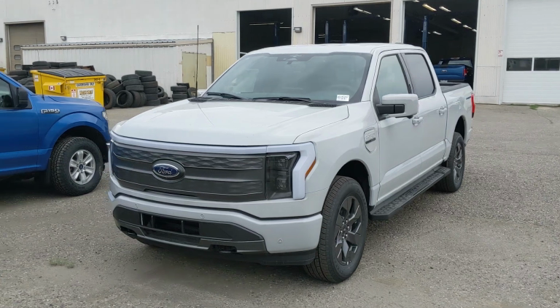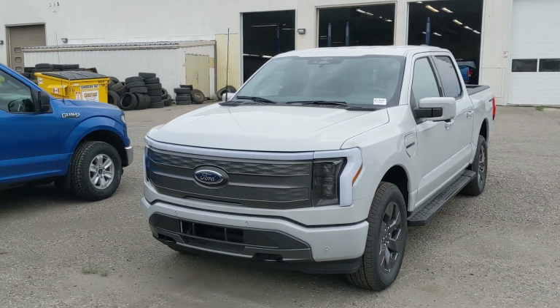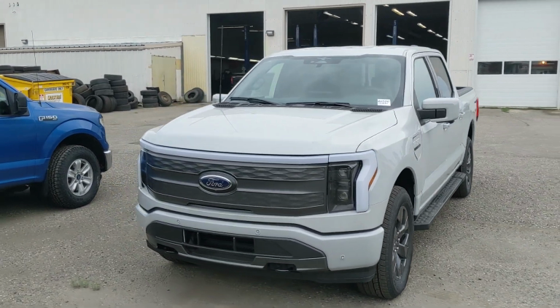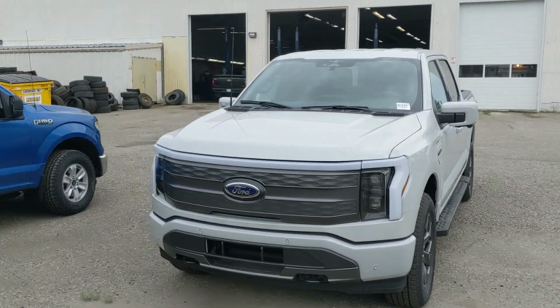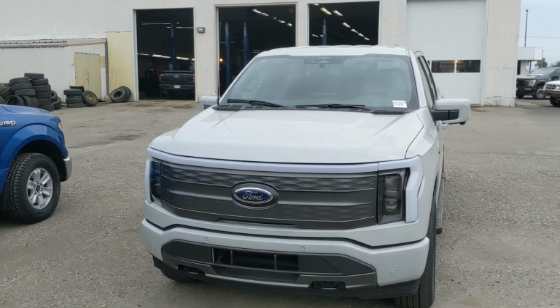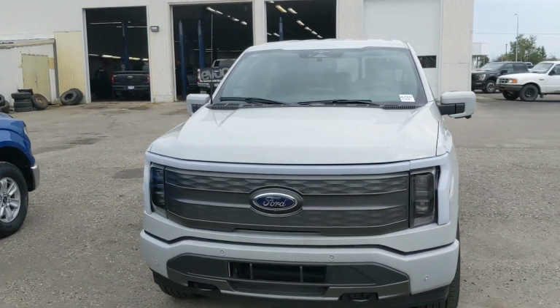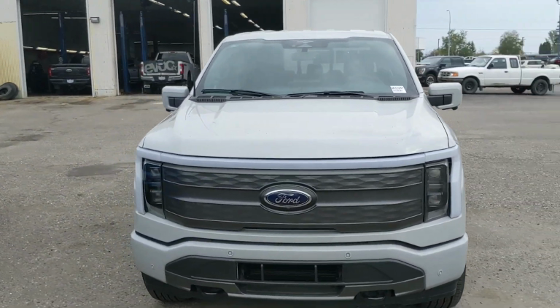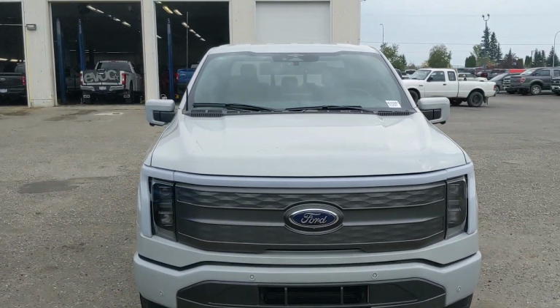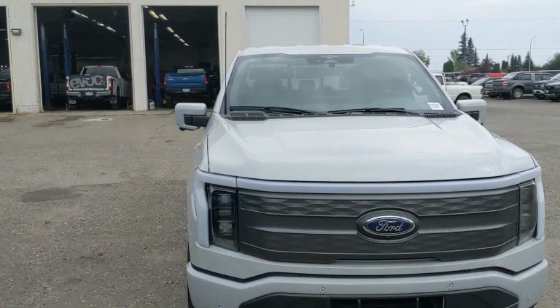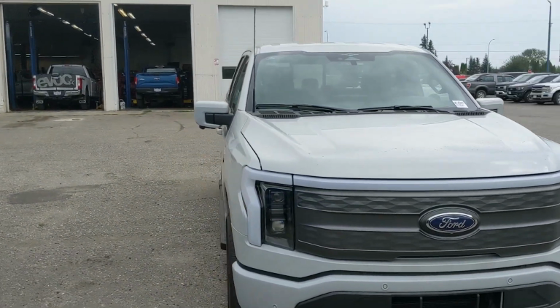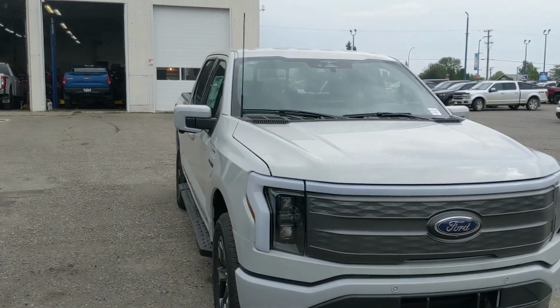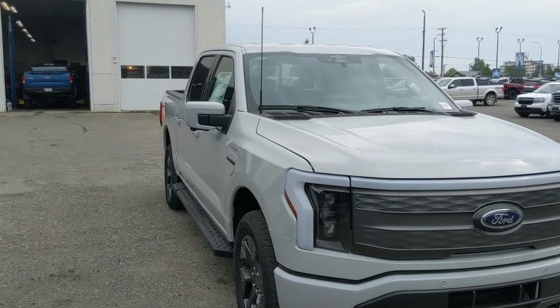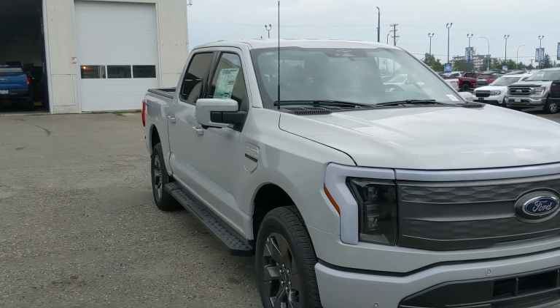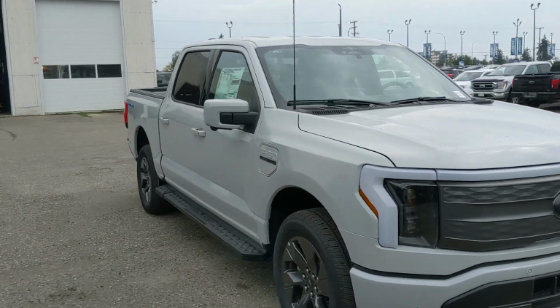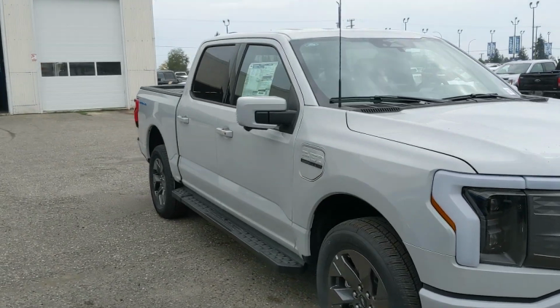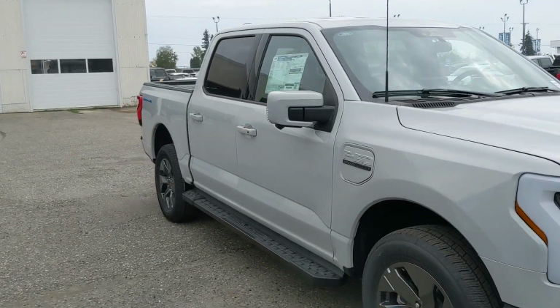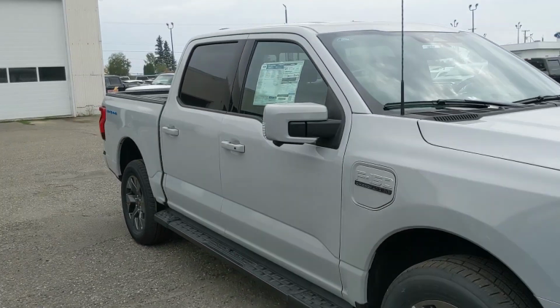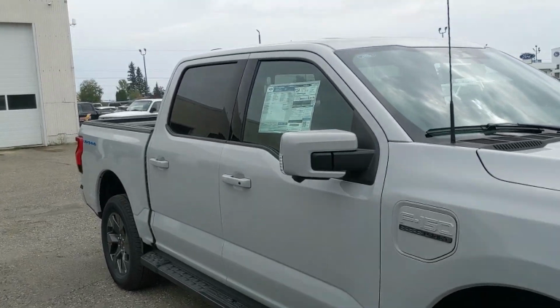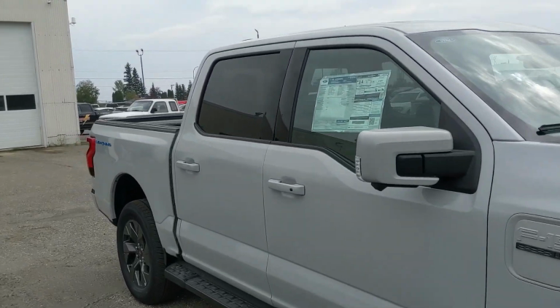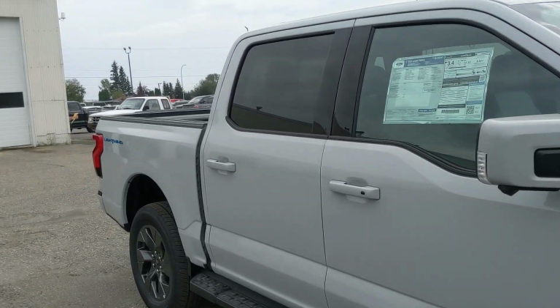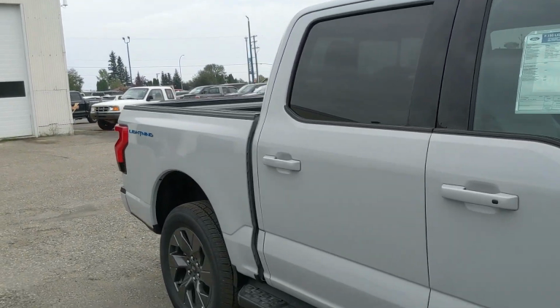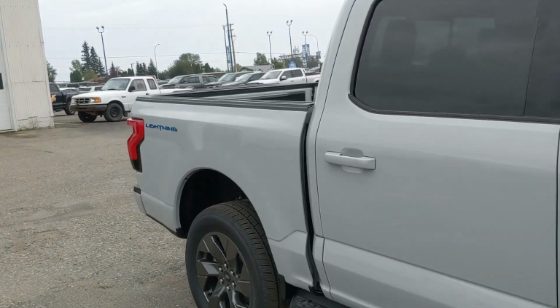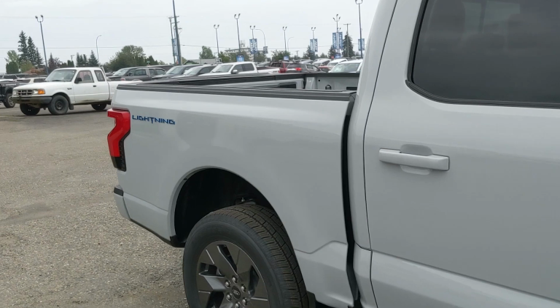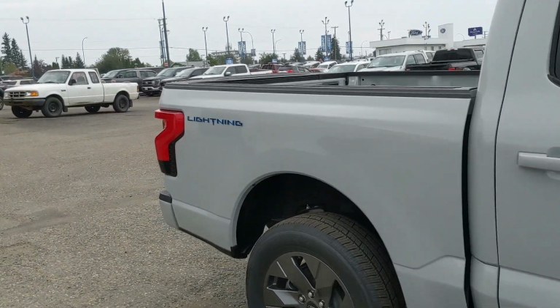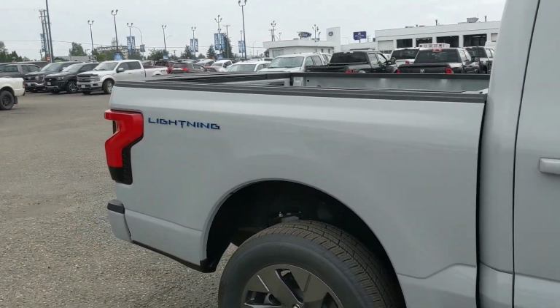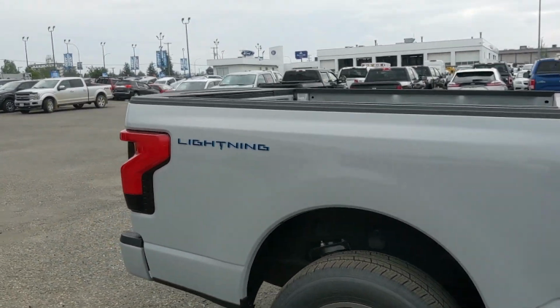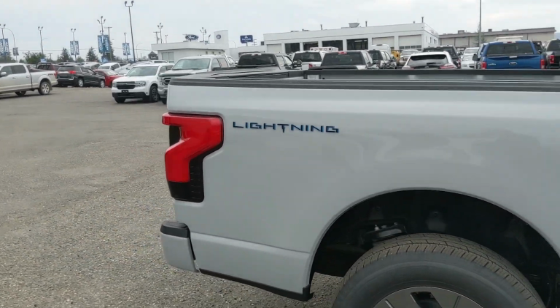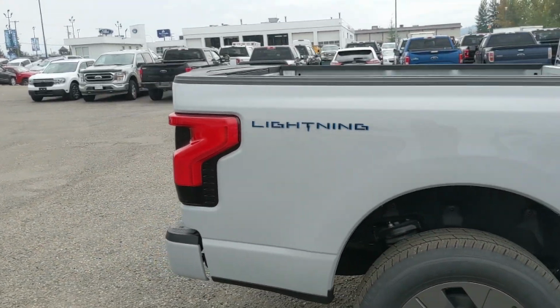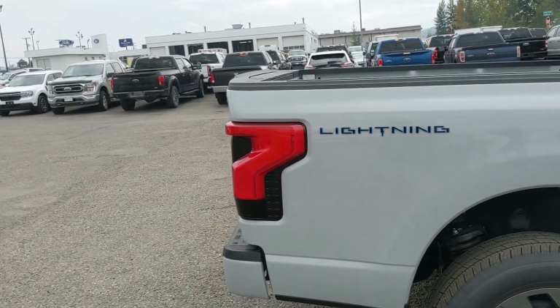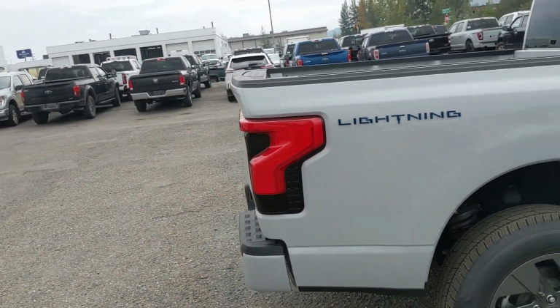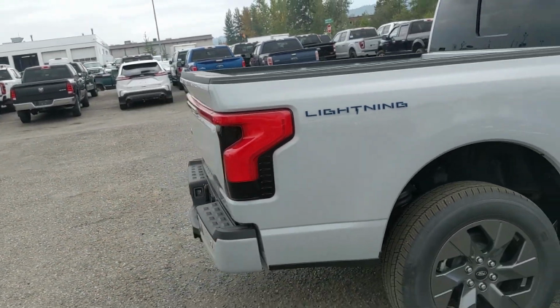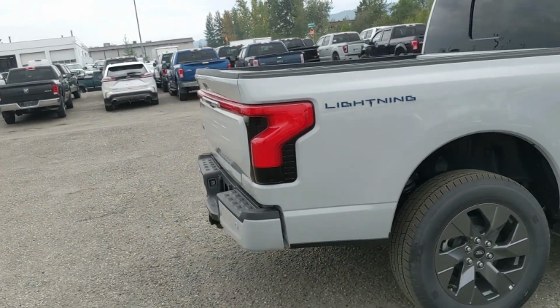Hello, this is Eric at Prince George Ford and we're taking a look at the 2023 Ford F-150 Lightning in a Lariat trim, powered by a dual e-motor standard range battery providing you with around 452 horsepower to all four wheels, giving you all-wheel drive capabilities.